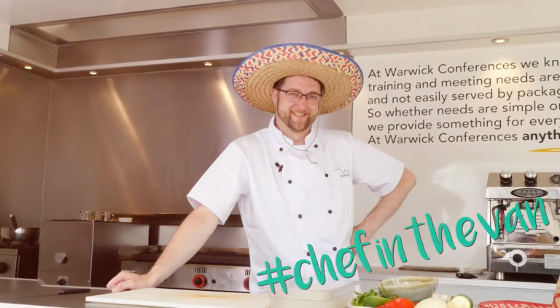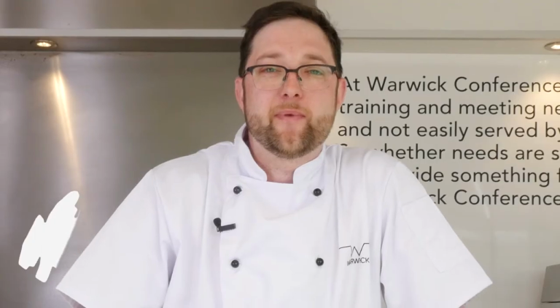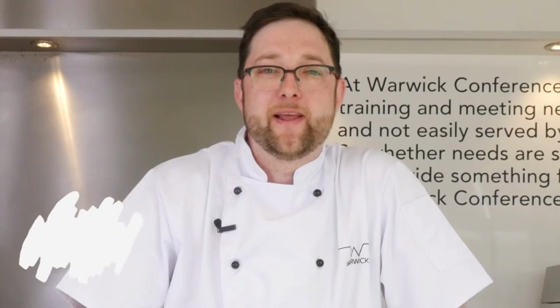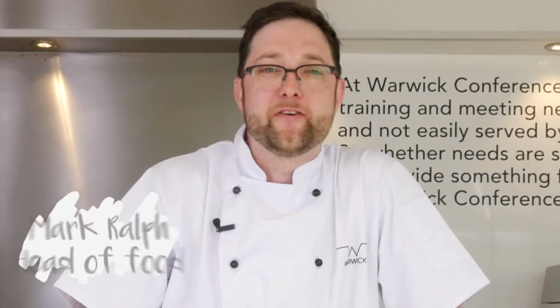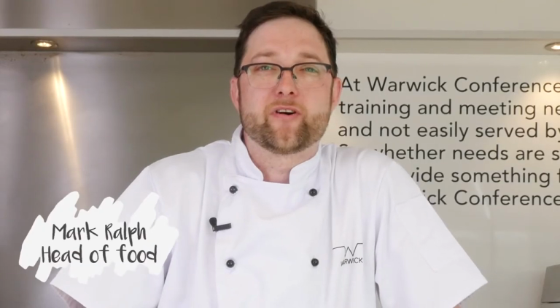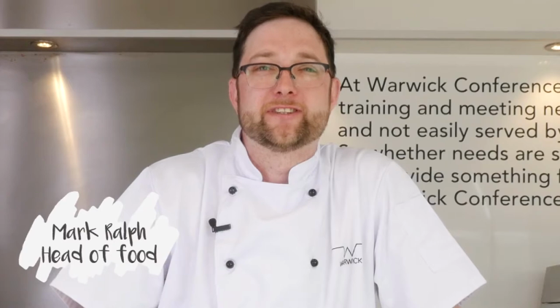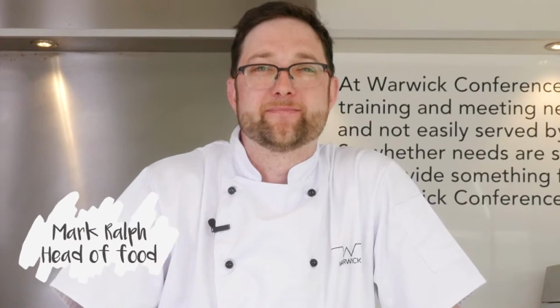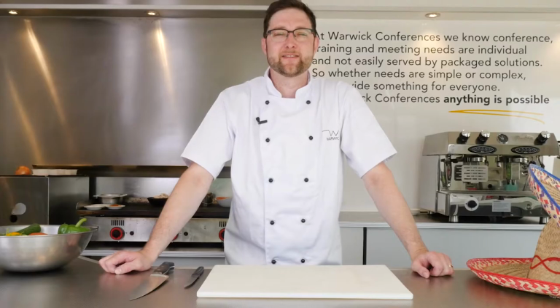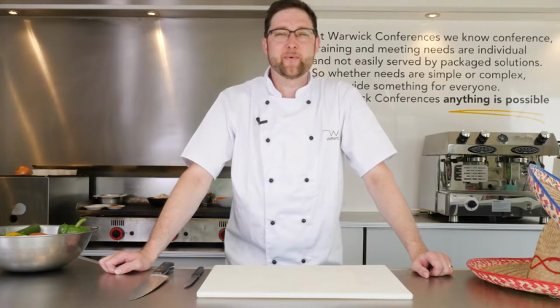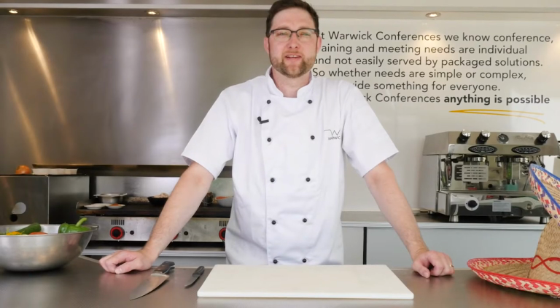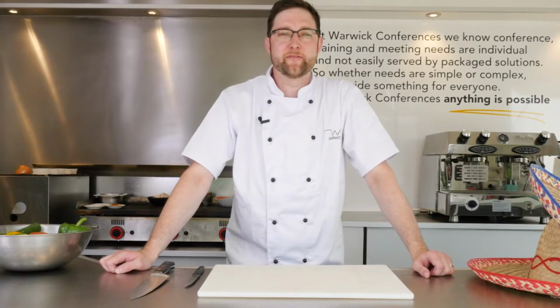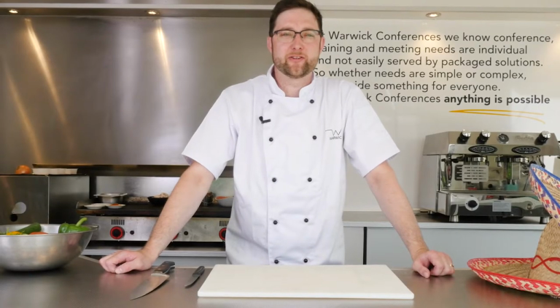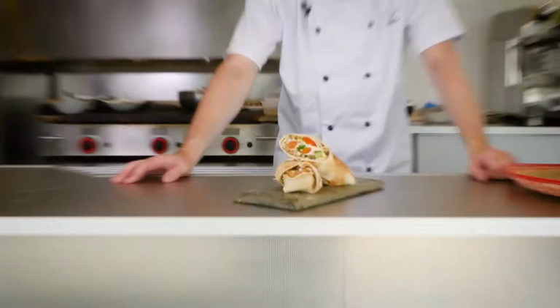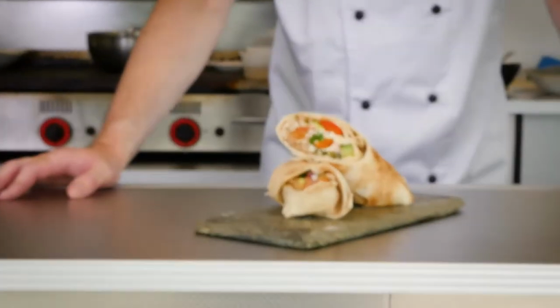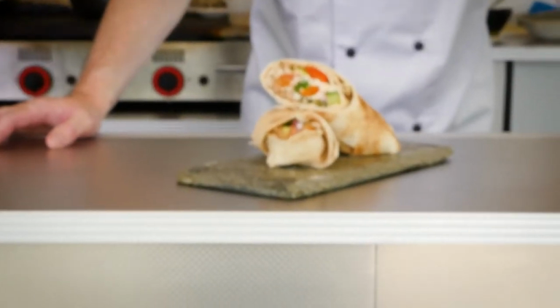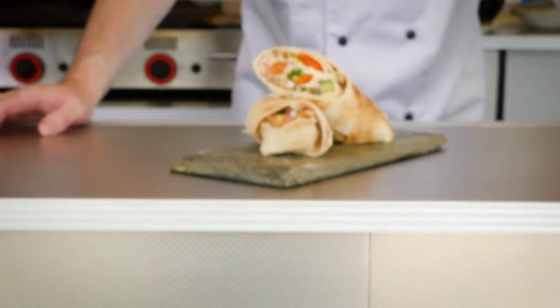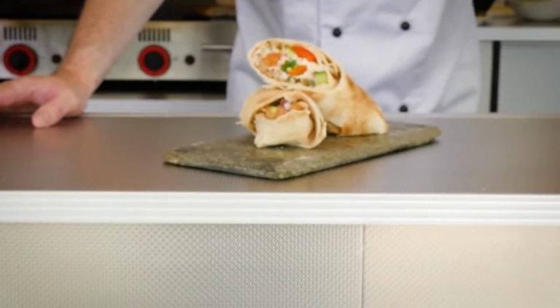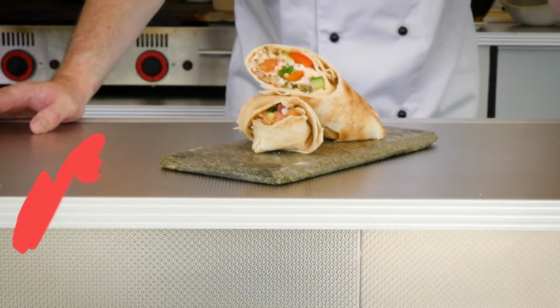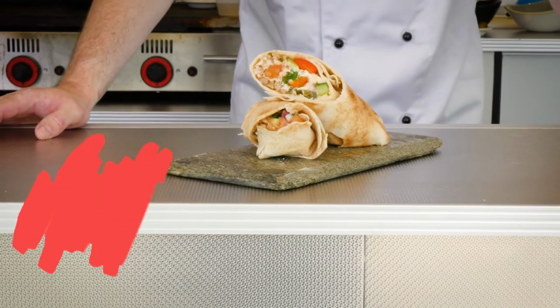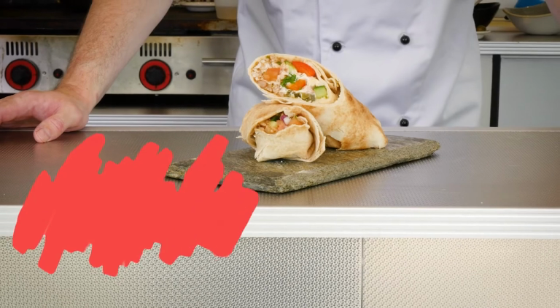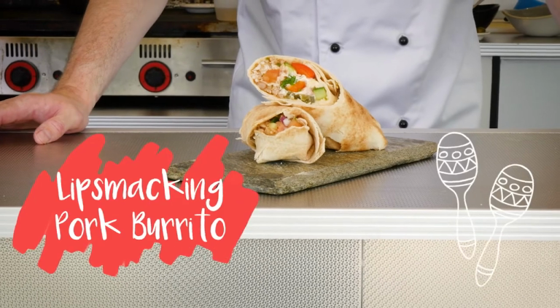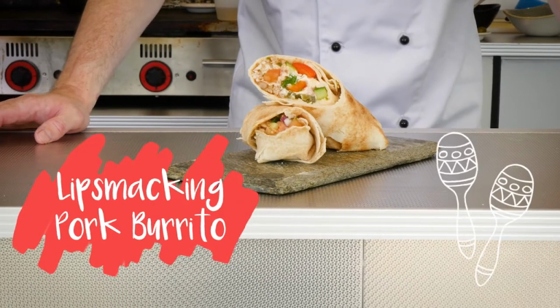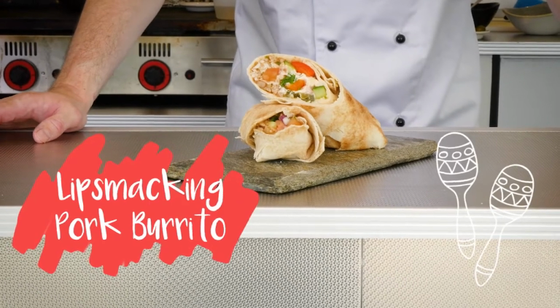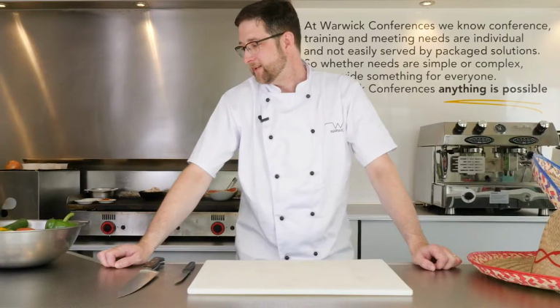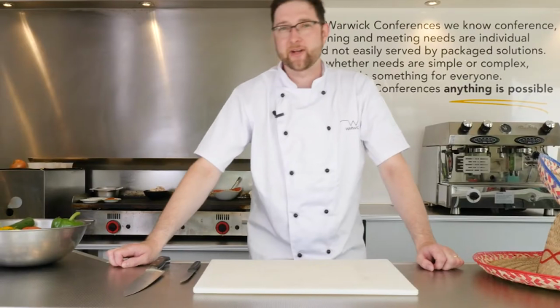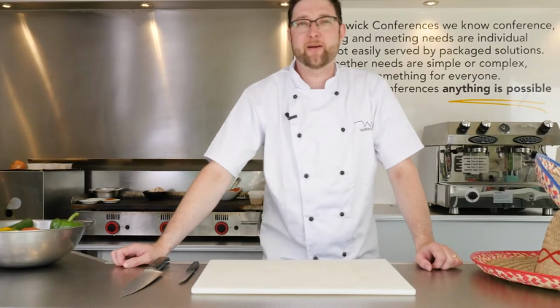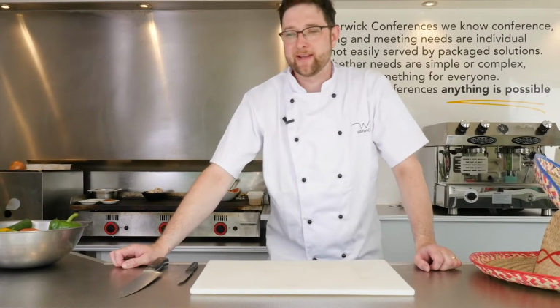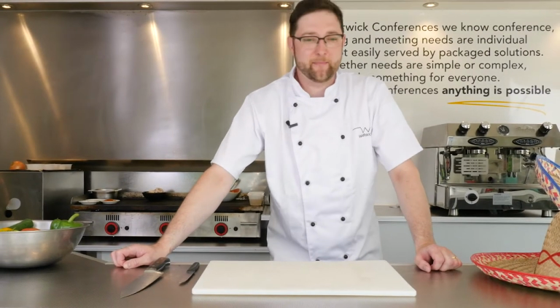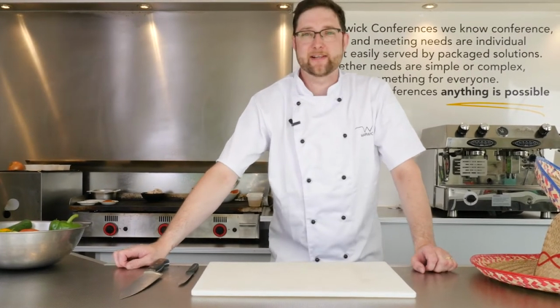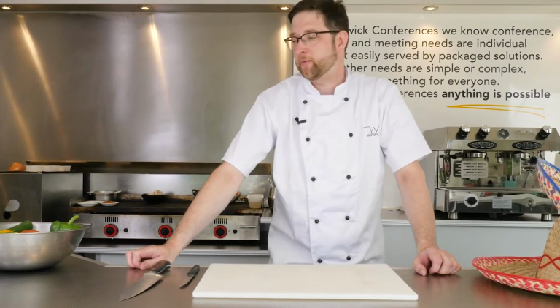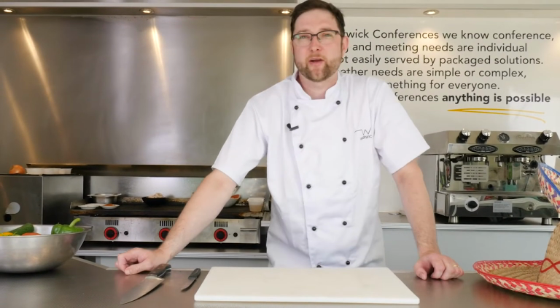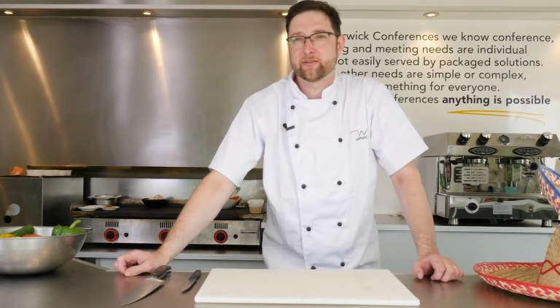Hi, I'm Mark, I'm the head of food at Wild Conferences. Today we're going to make a street food special, a lip-smacking pork burrito. We're going to start making the tikka di galo, which is cut with salsa.